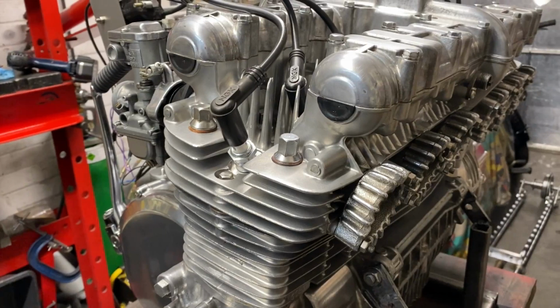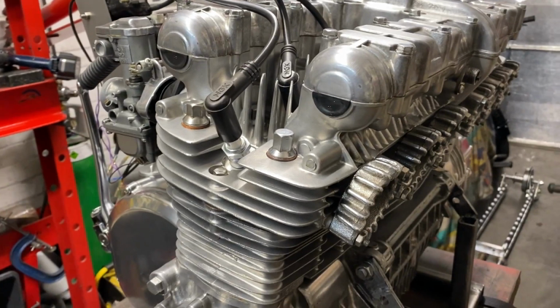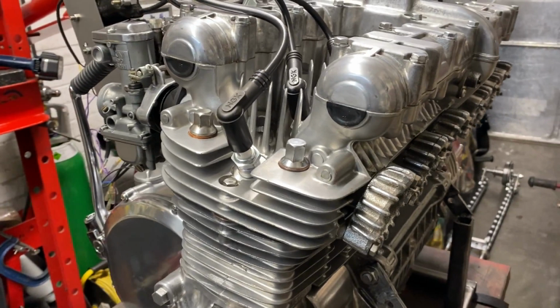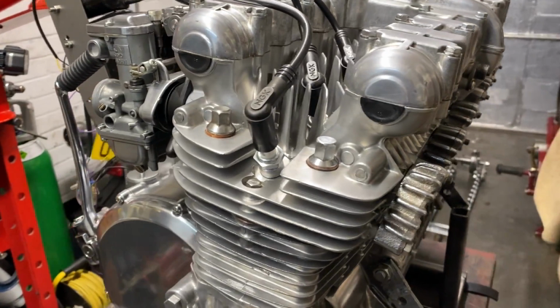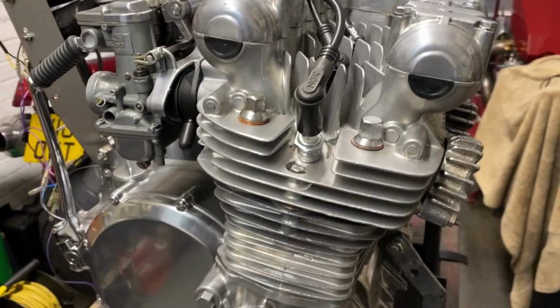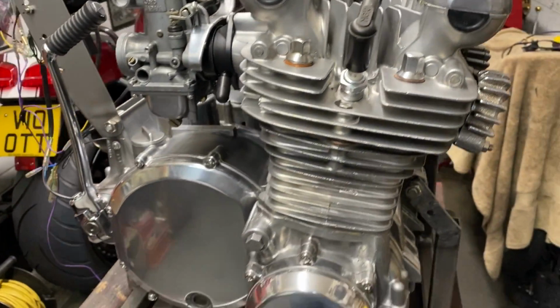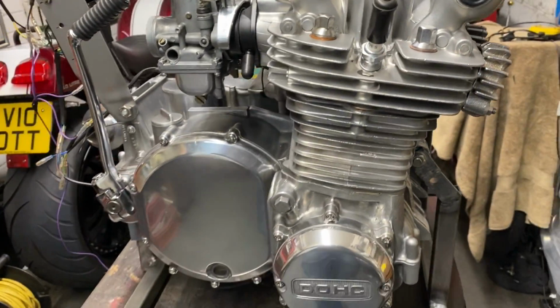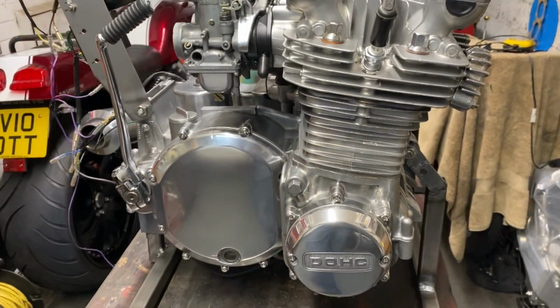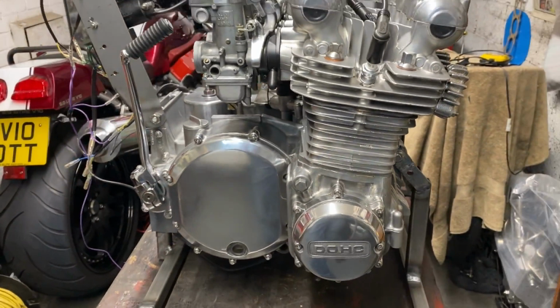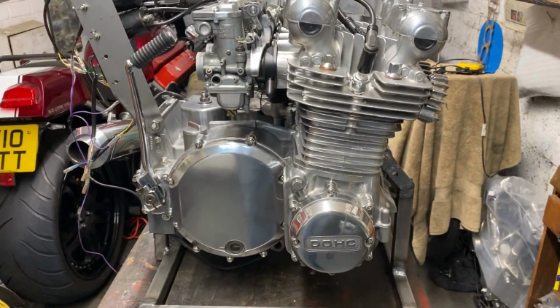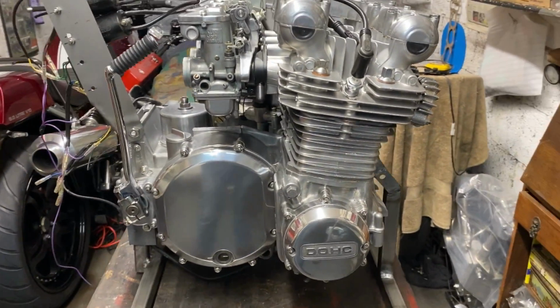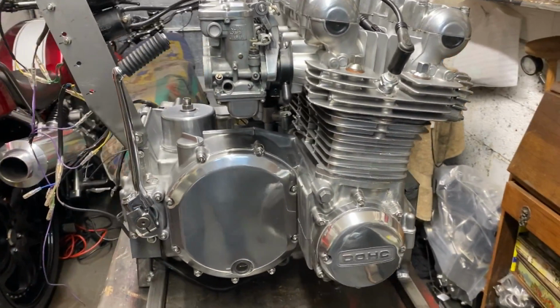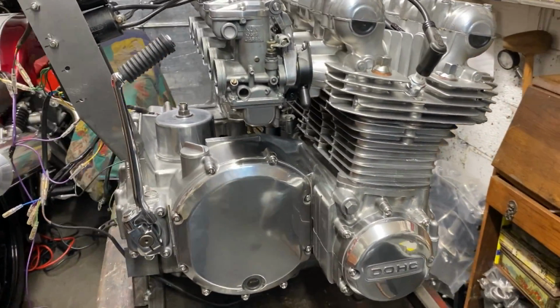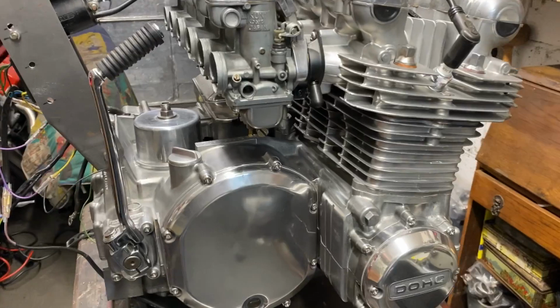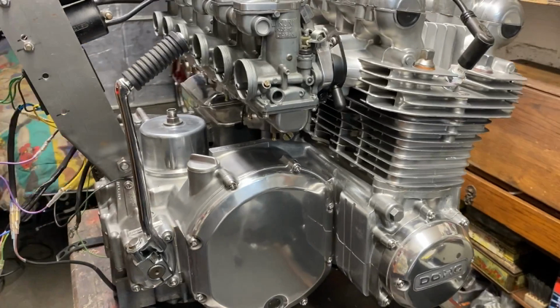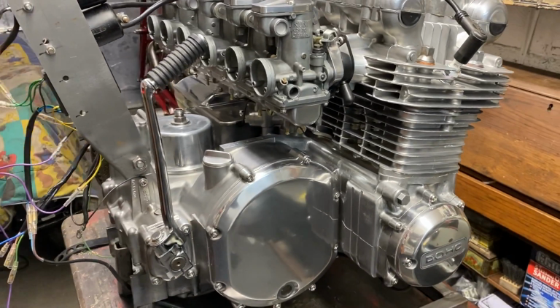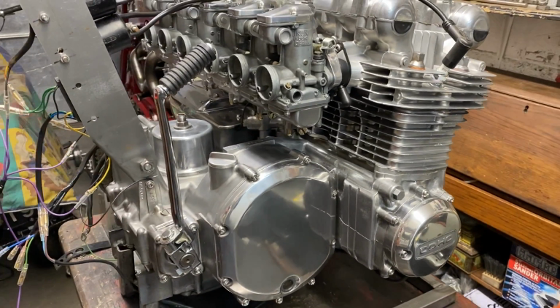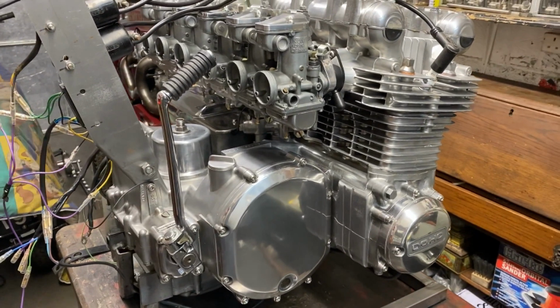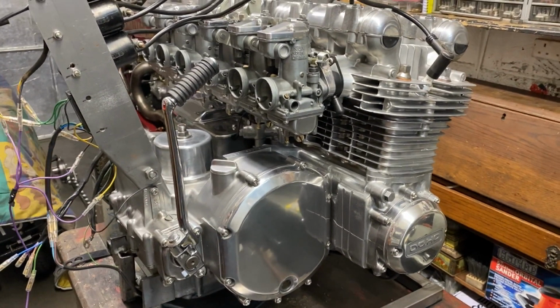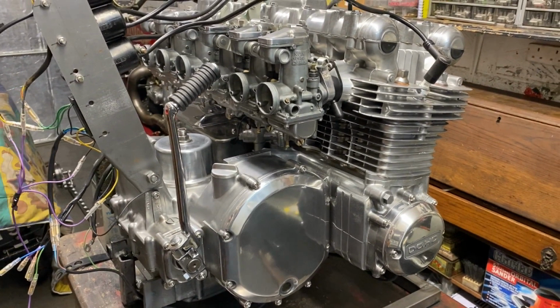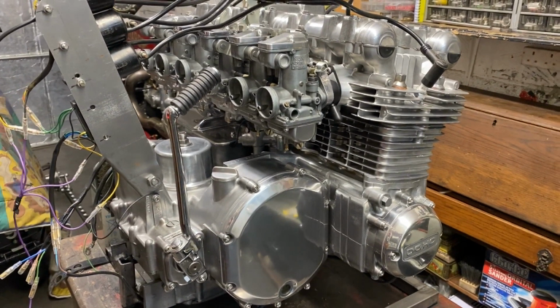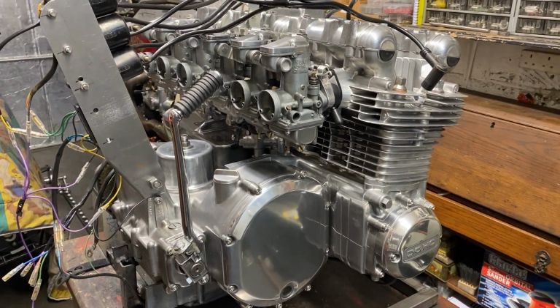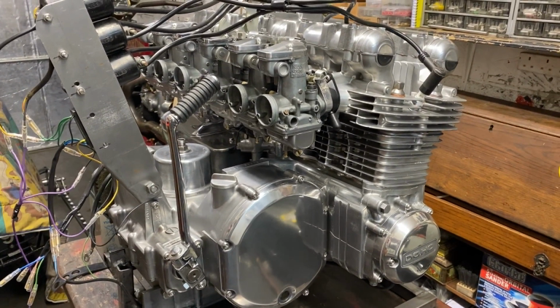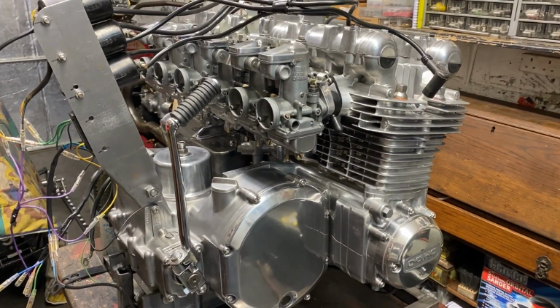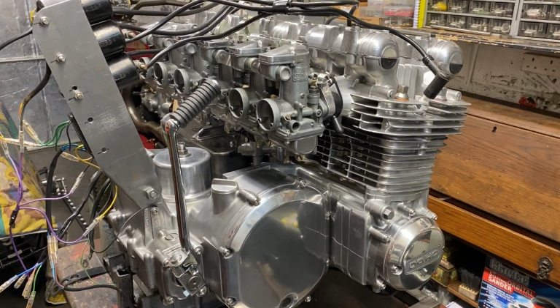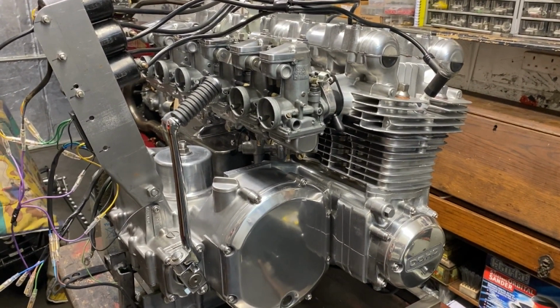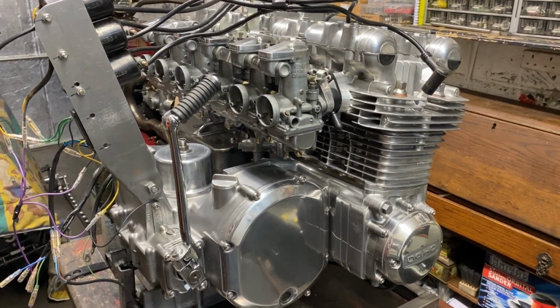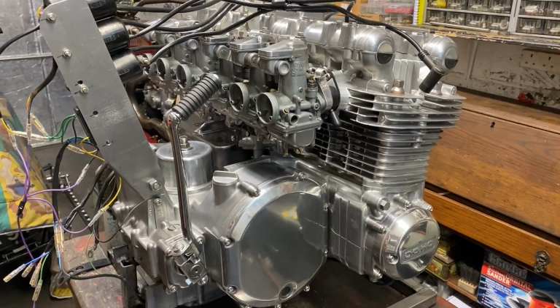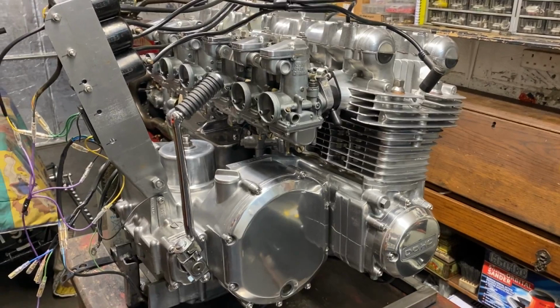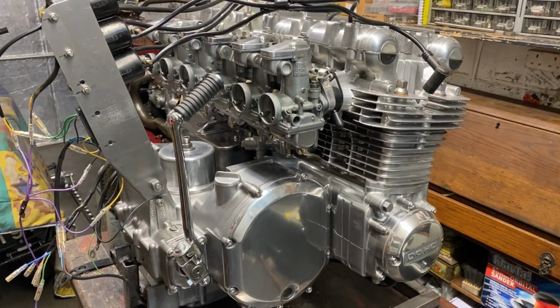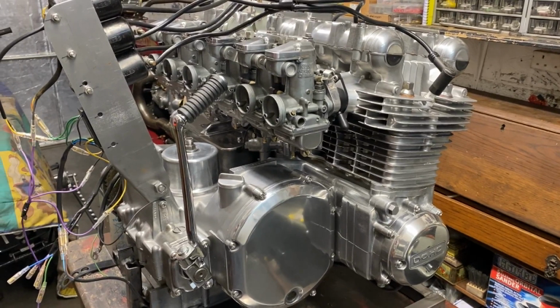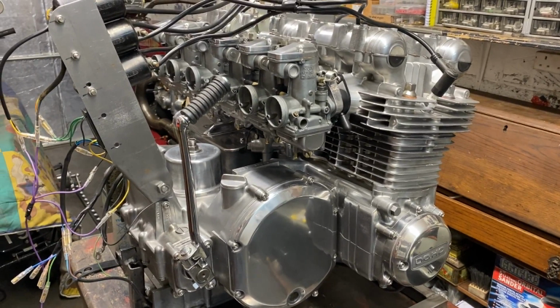We can't really tell with no exhaust and no airbox what it's running like, because you need the exhaust system and the airbox on these bikes to make them run properly. But considering that, it runs really well. So on to the next stage now, which is basically restoring the bike — a standard restoration, relatively straightforward. Watch this space.